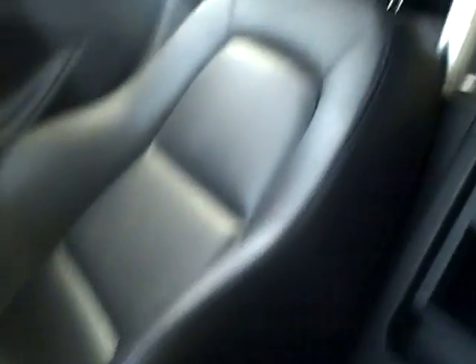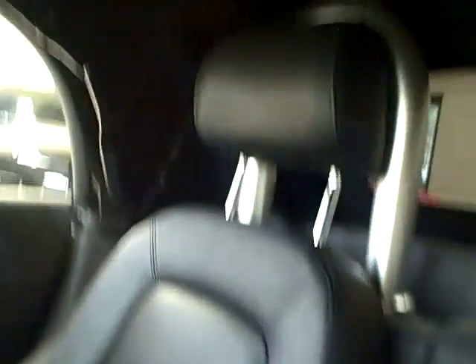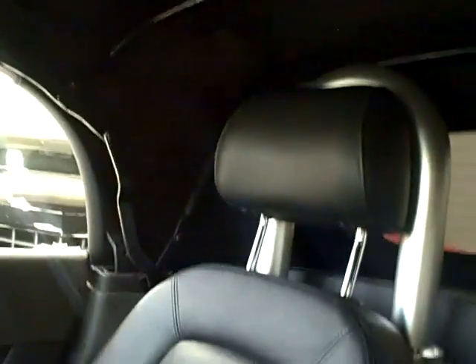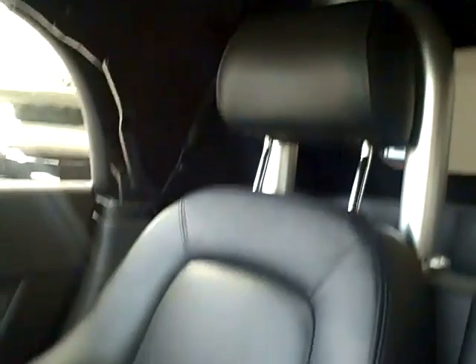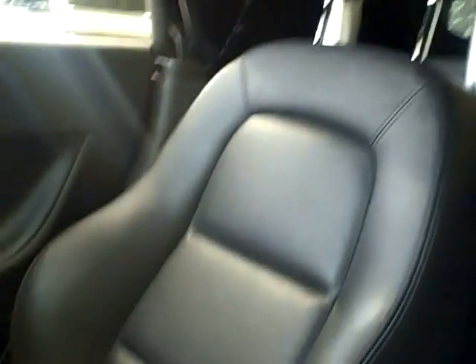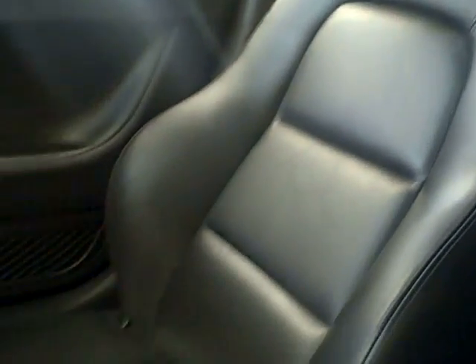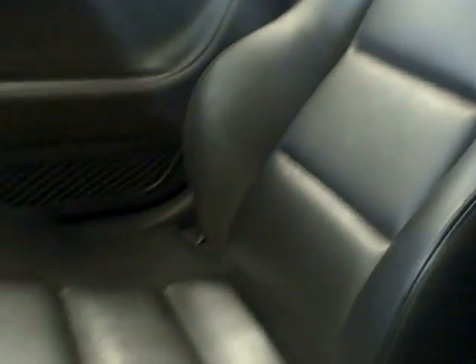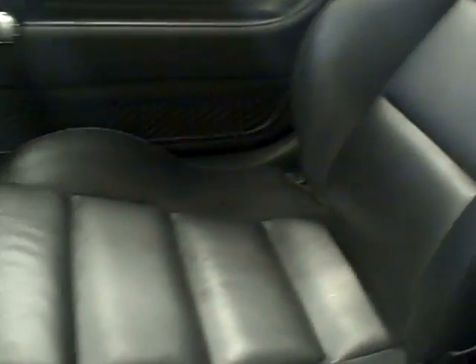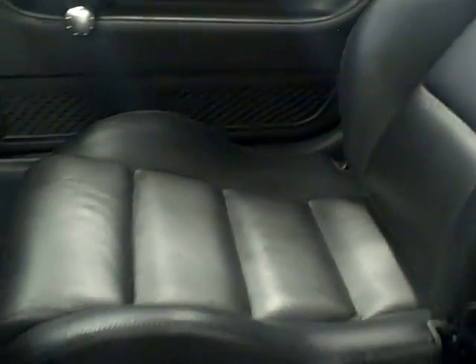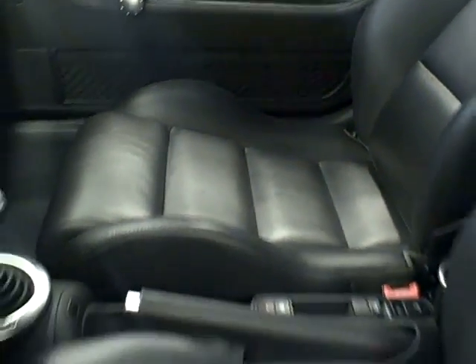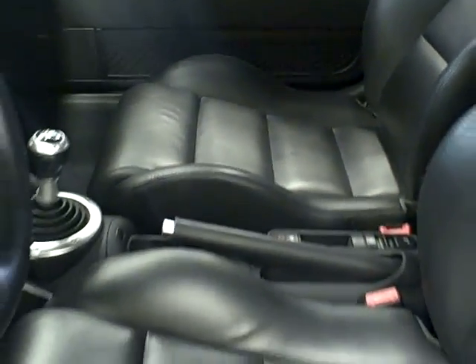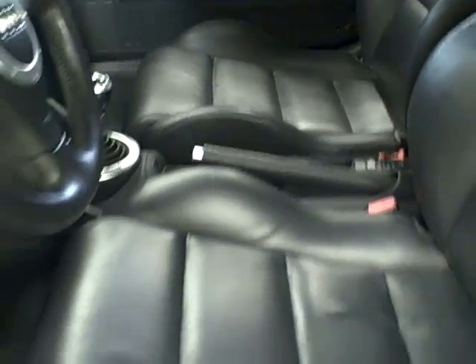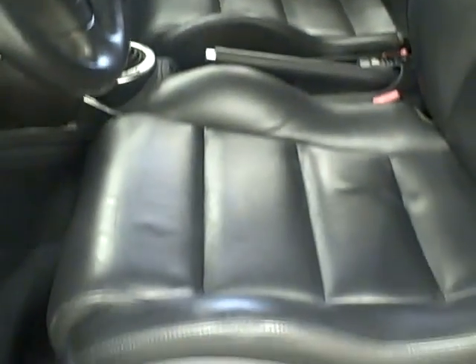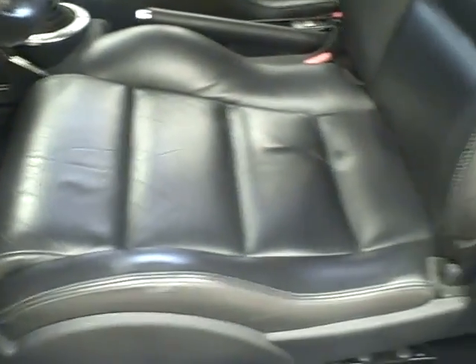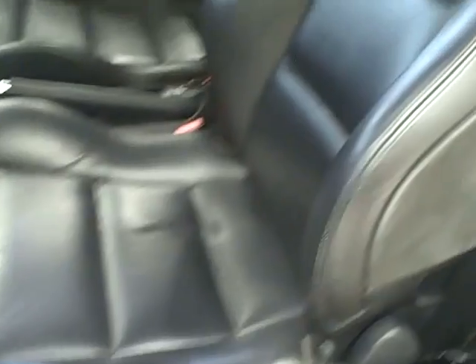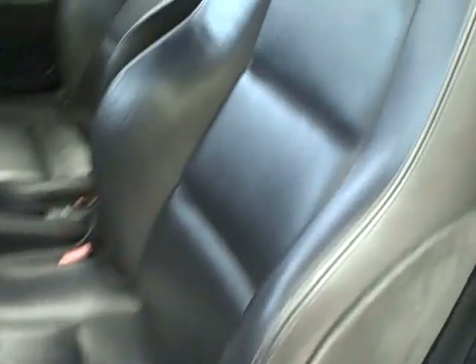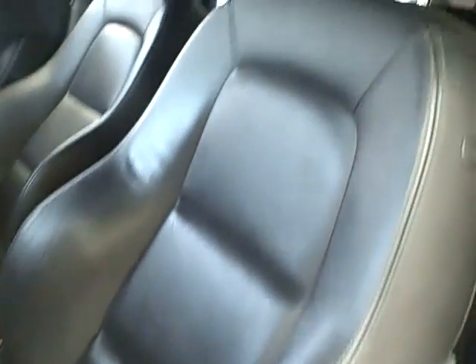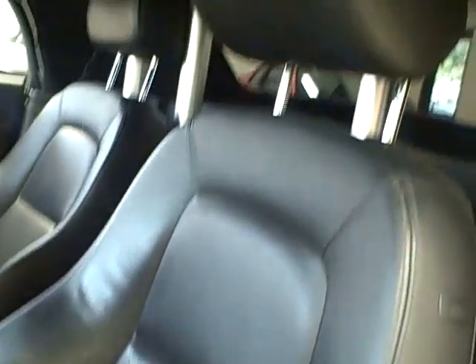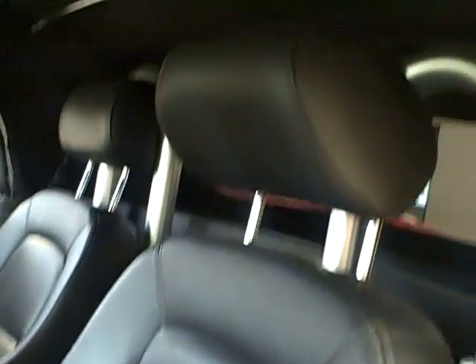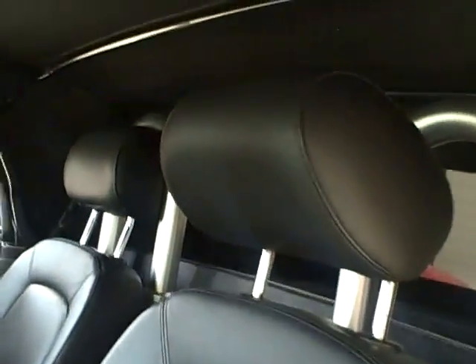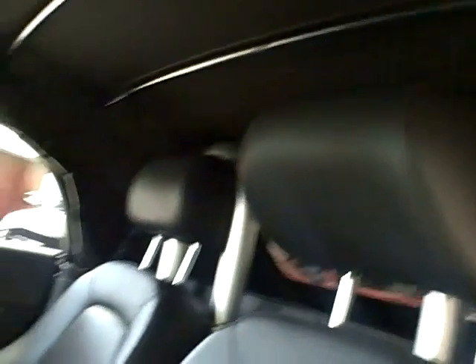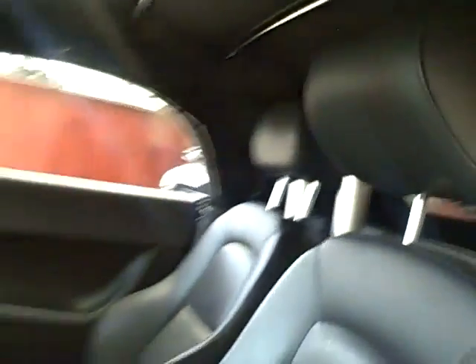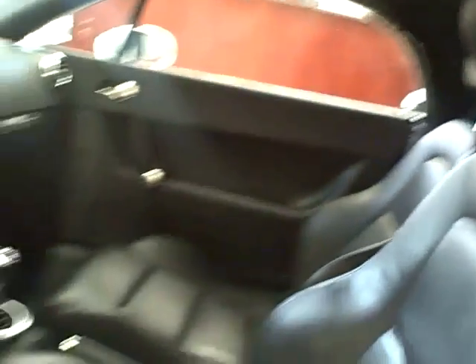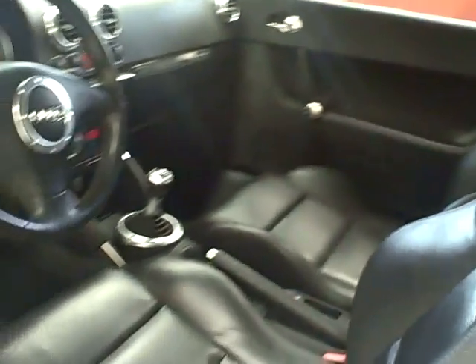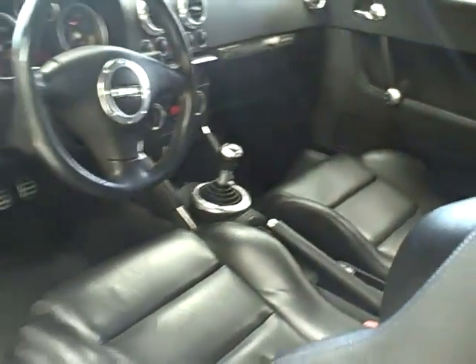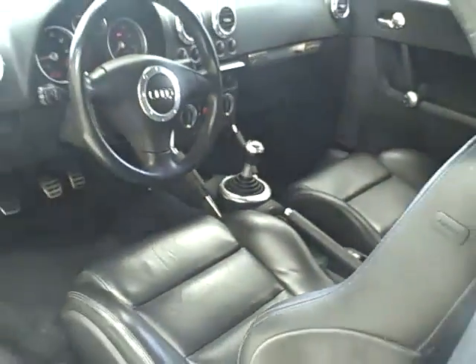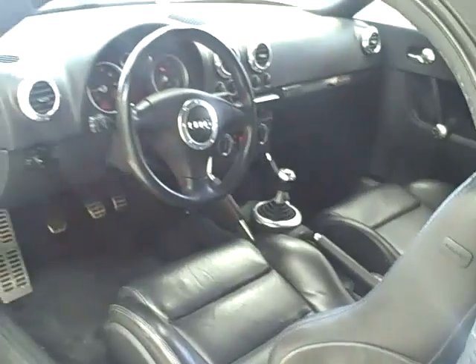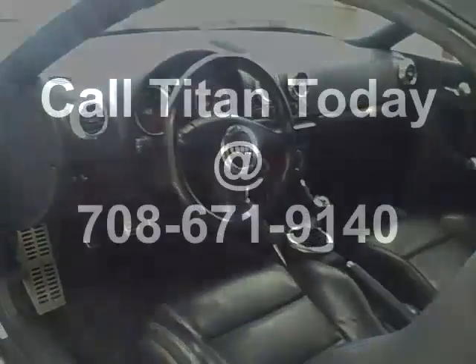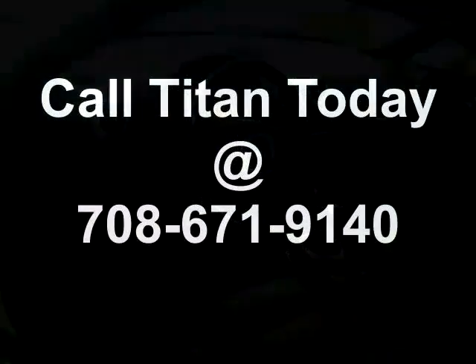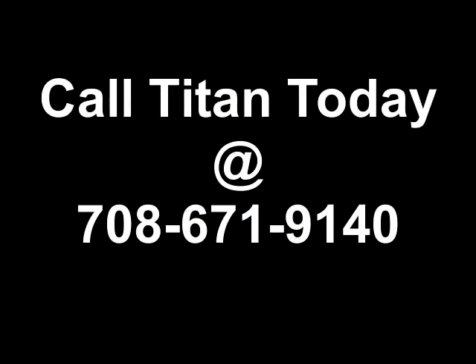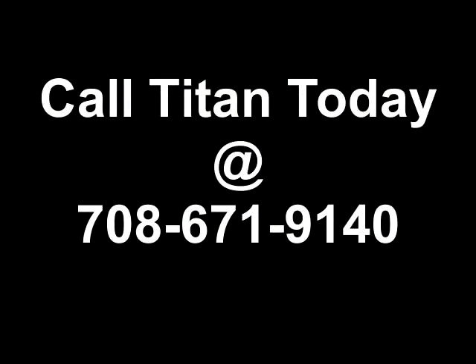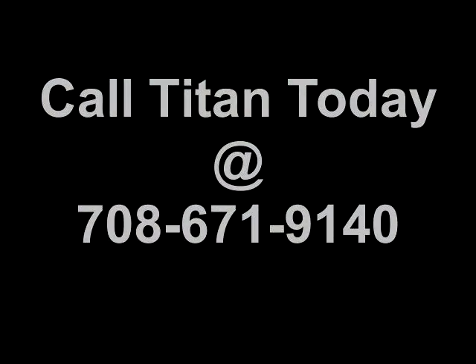This convertible is equipped with front bucket seats, premium leather, and they're heated as well. Call Titan to drop the top and test drive this TT convertible today.